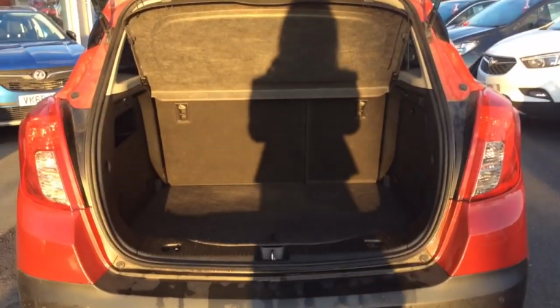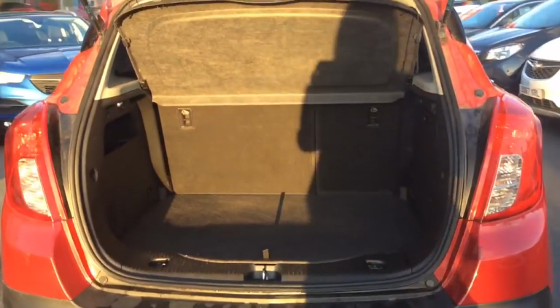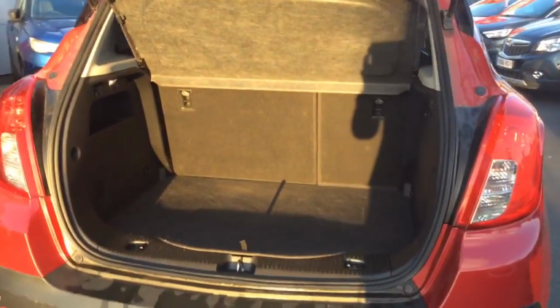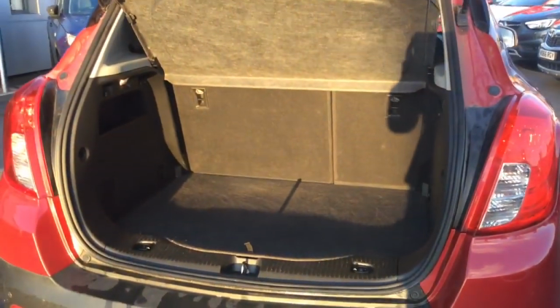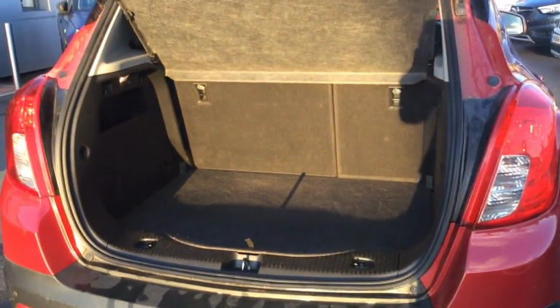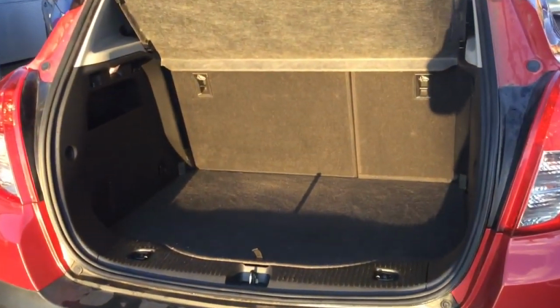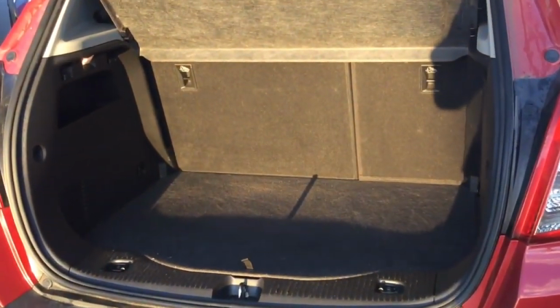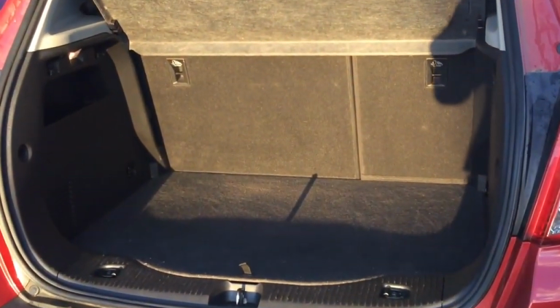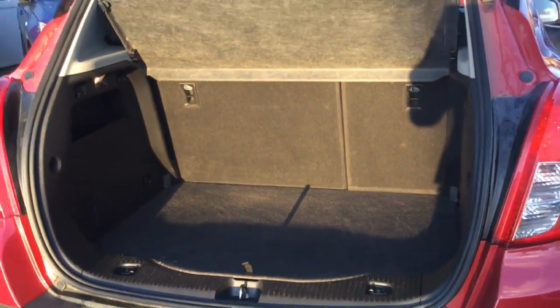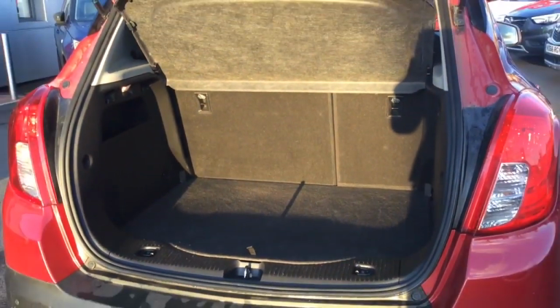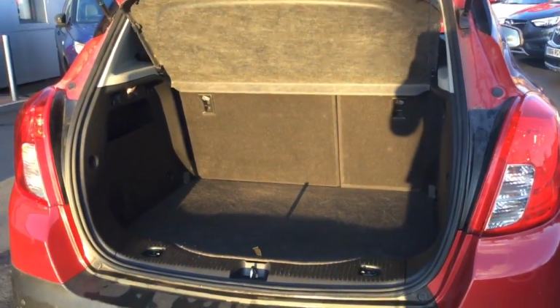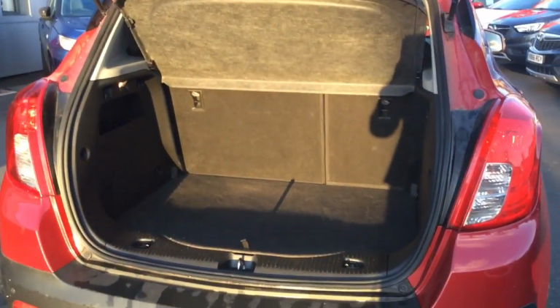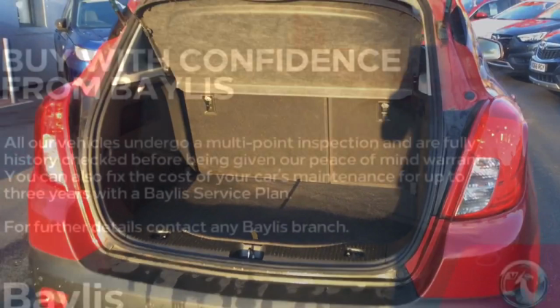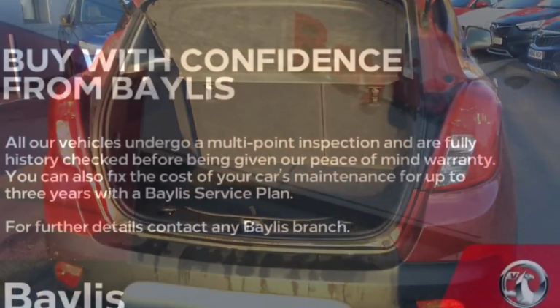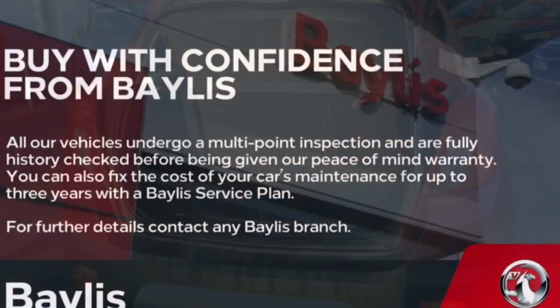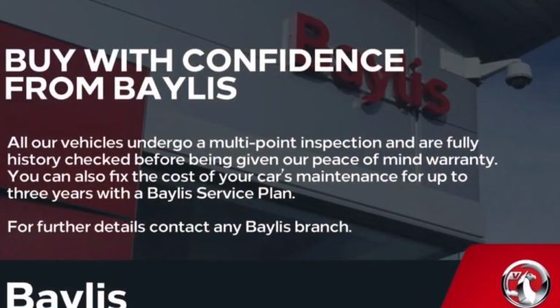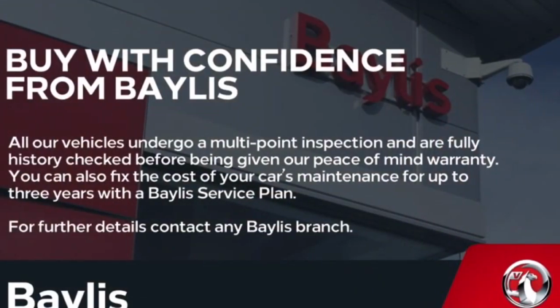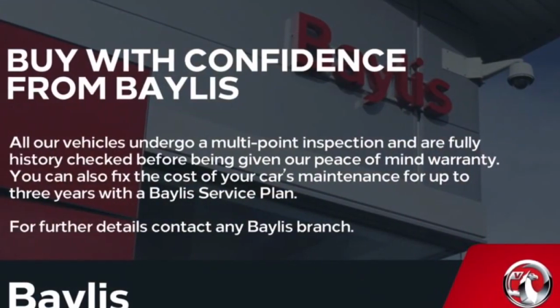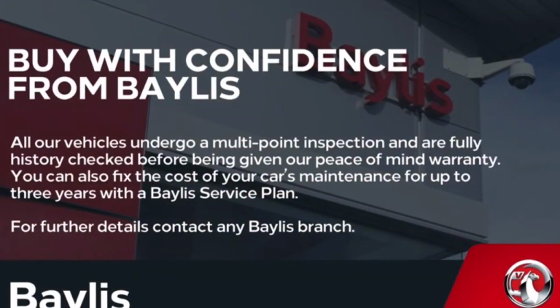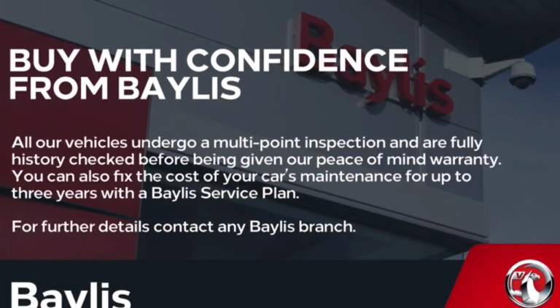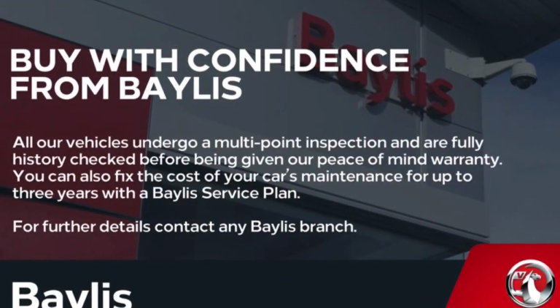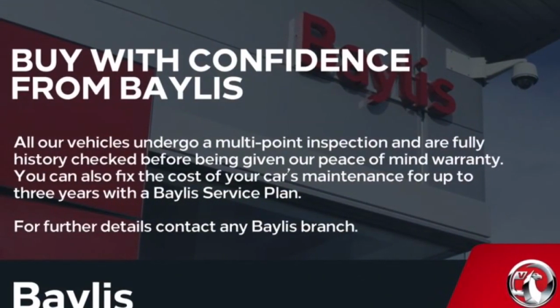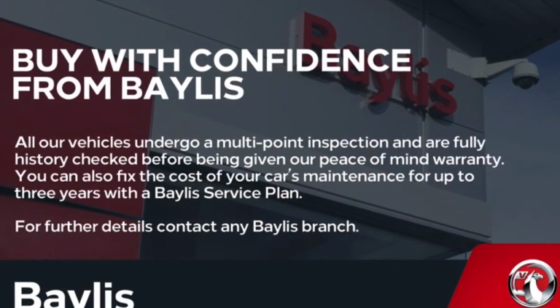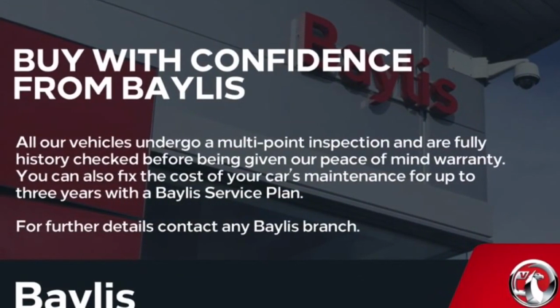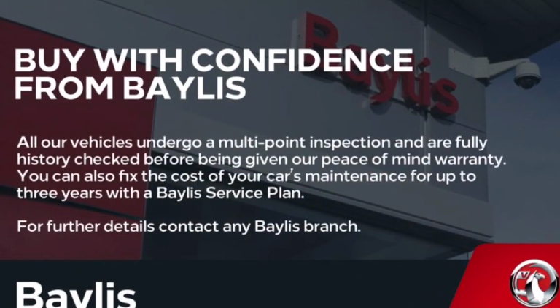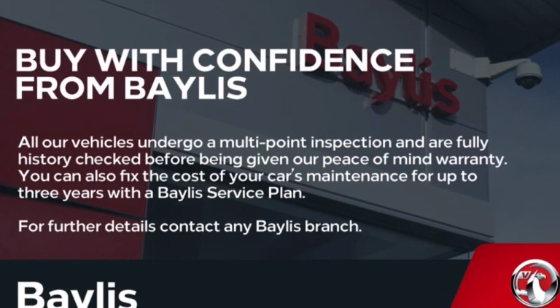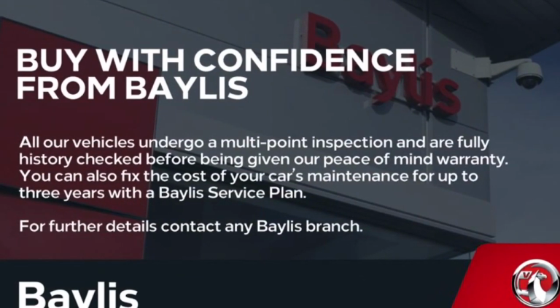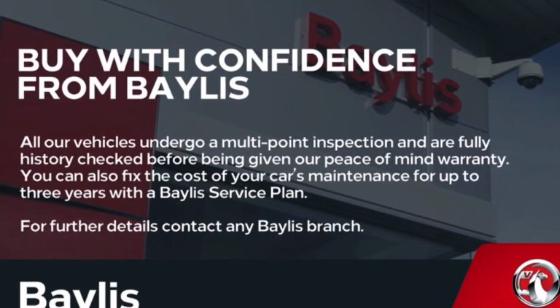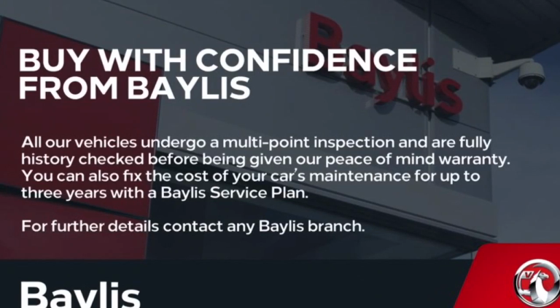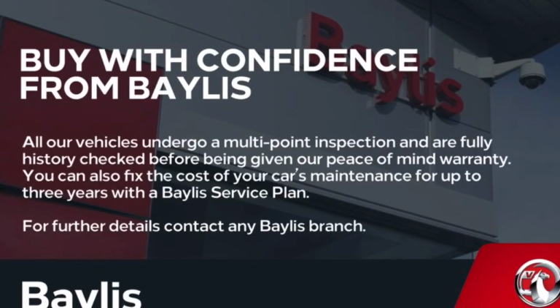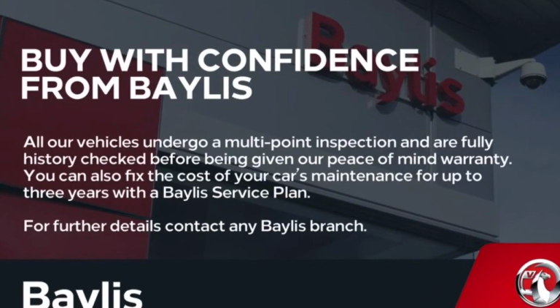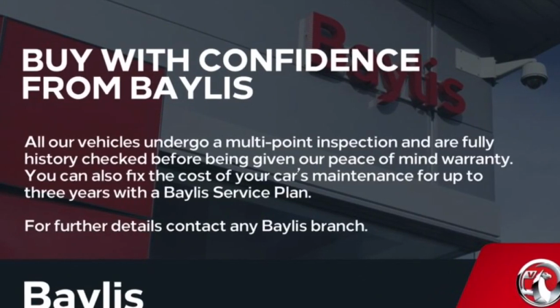Finance options and Baylist service plans are available. If you are interested in this Mokka, please give us a call at Baylist Vauxhall Evesham on 01386 768 400.